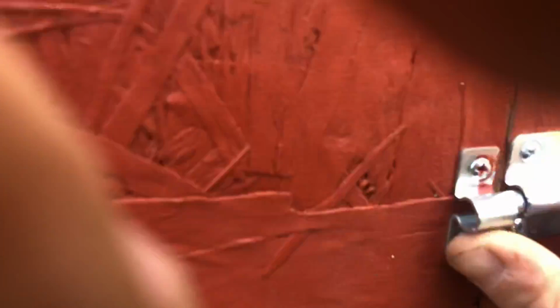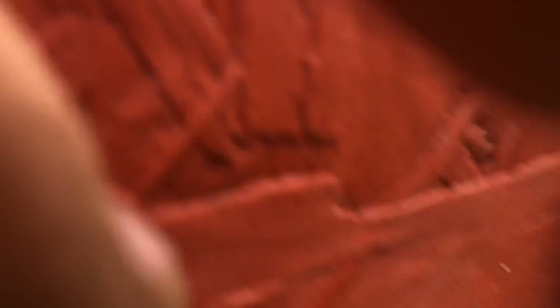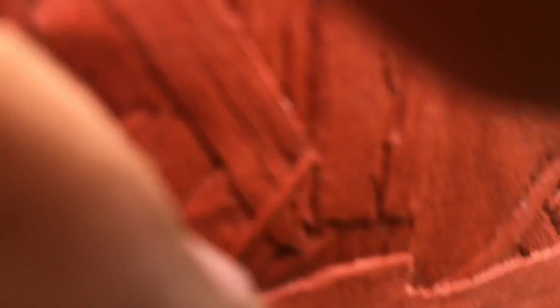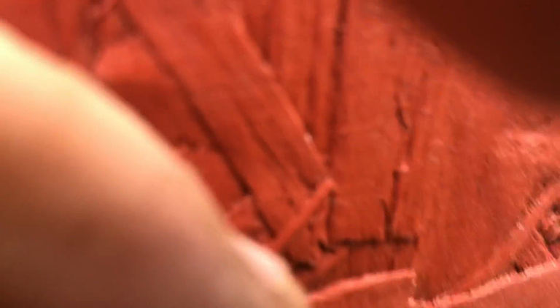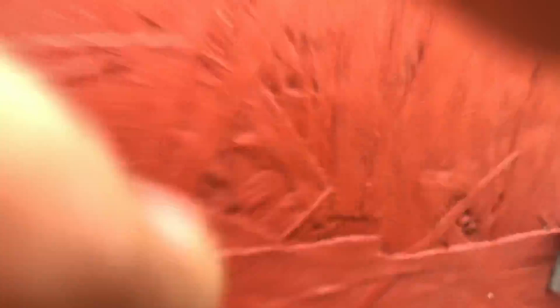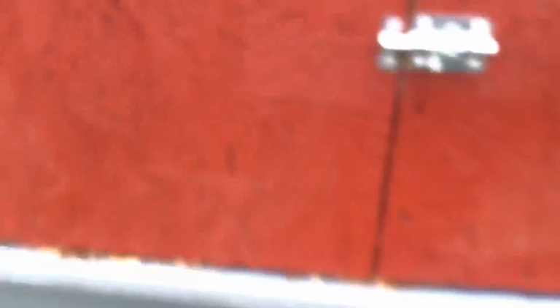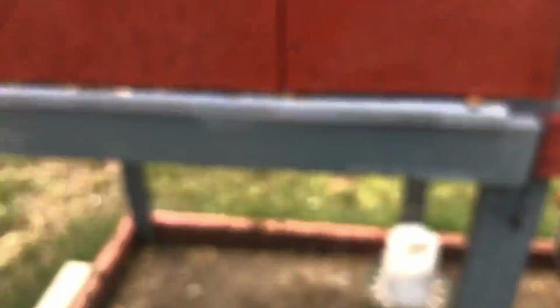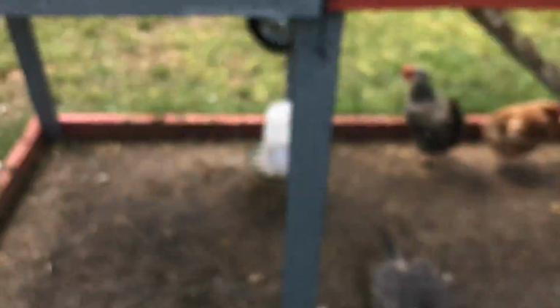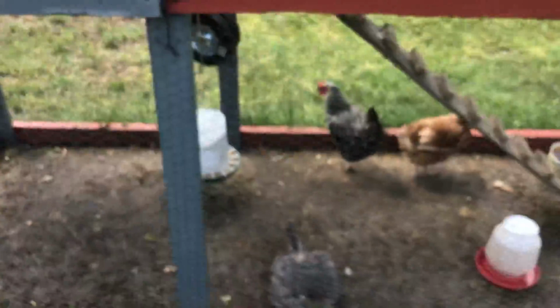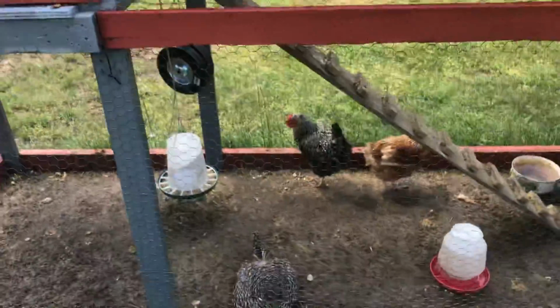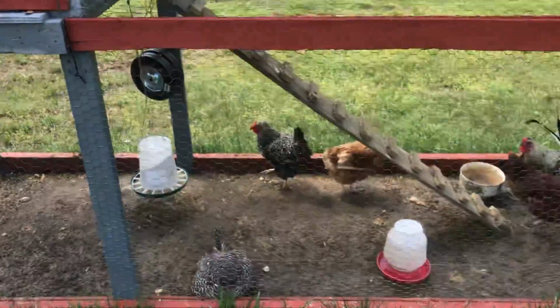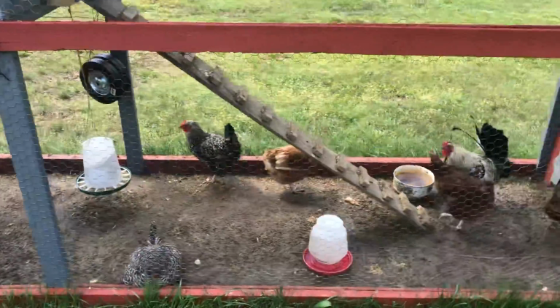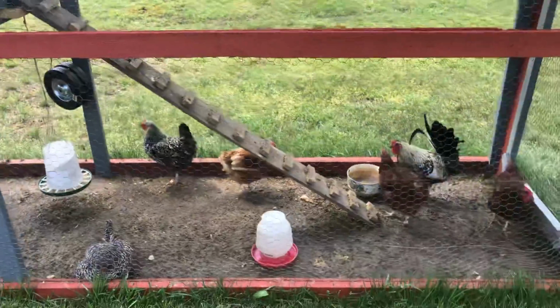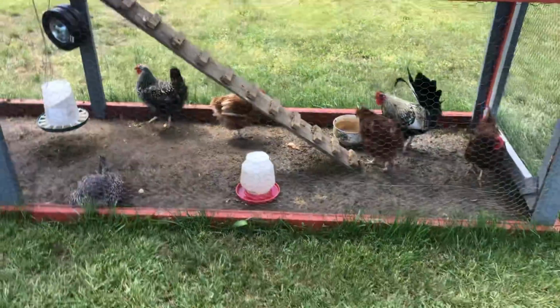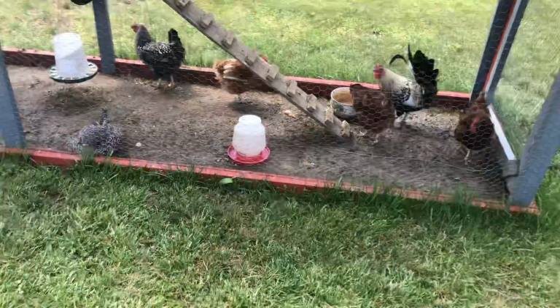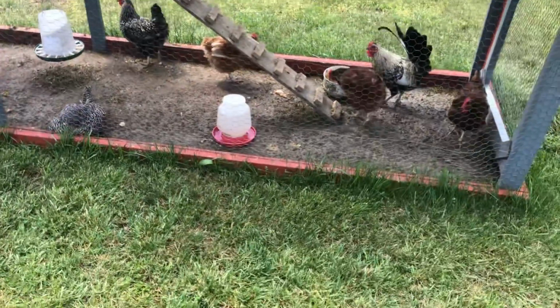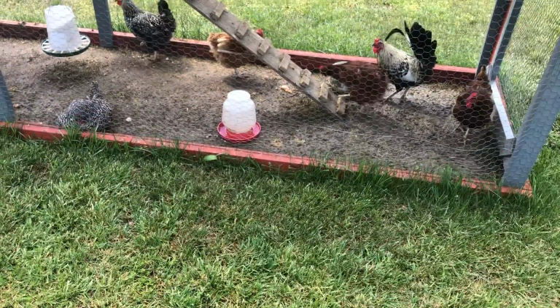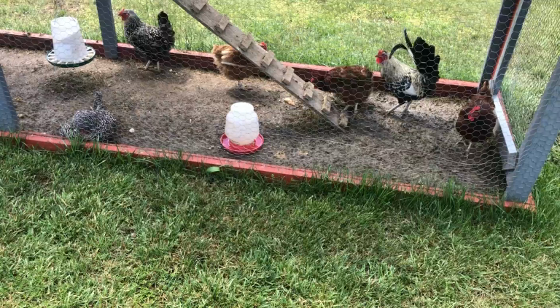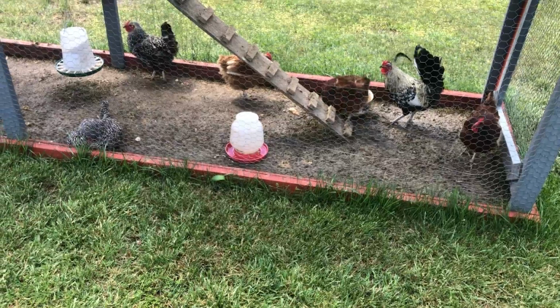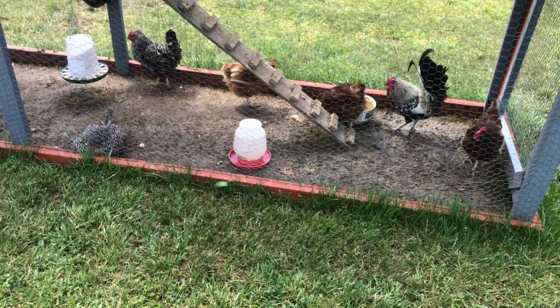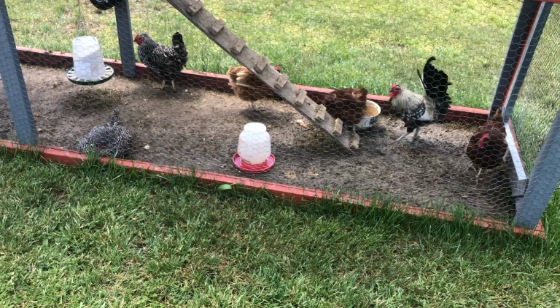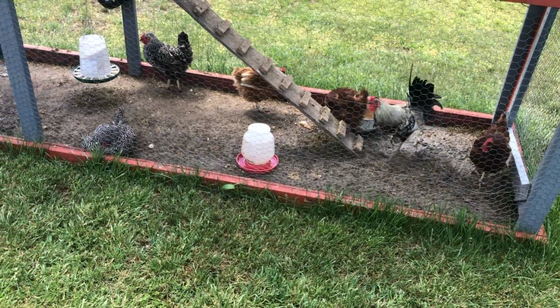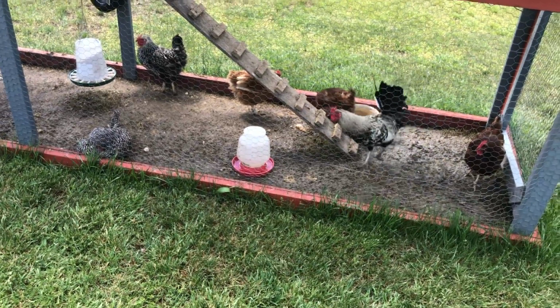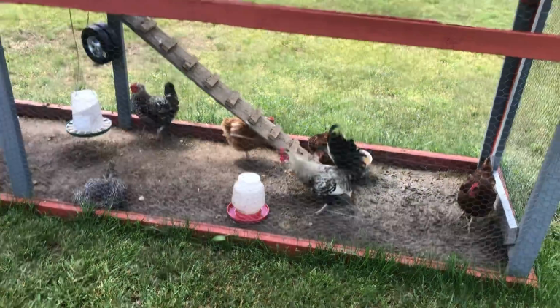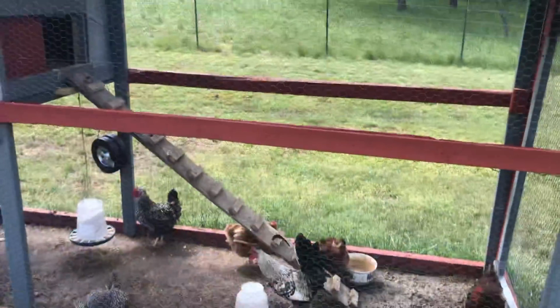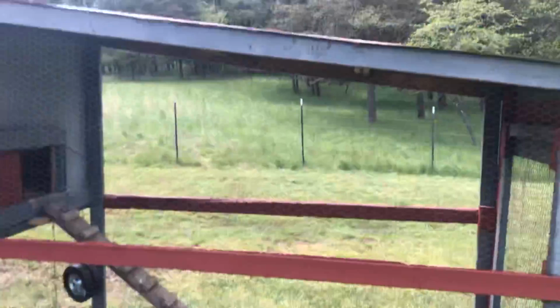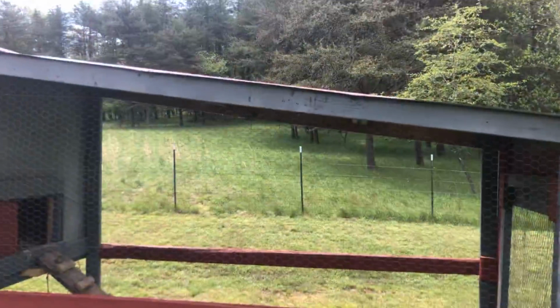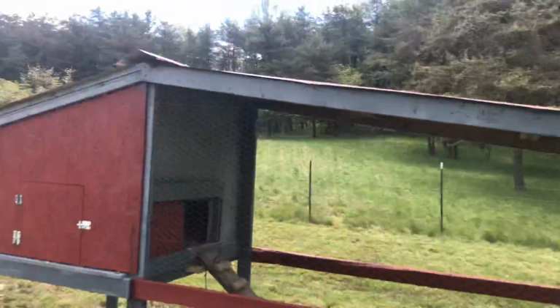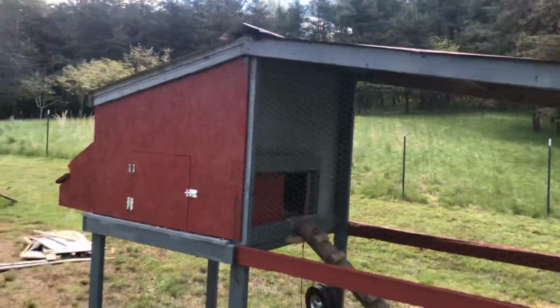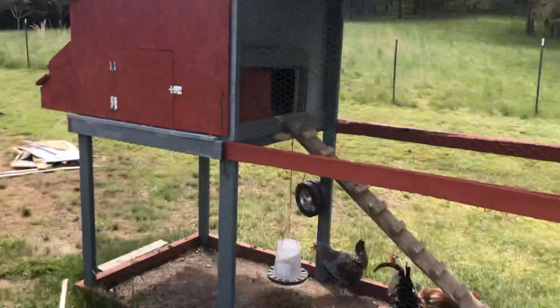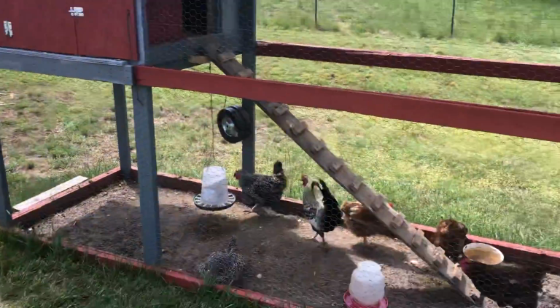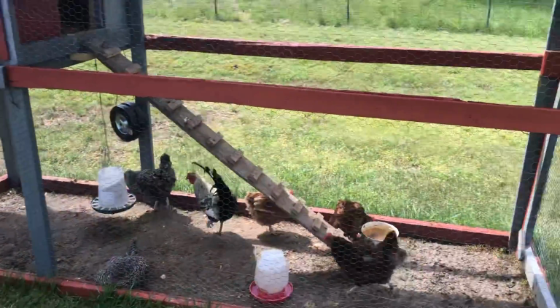Most of this was out of scrap wood and scrap lumber, so give you an idea — like him, I wouldn't put any more than six chickens in there. That's a good little idea for a tractor coop.